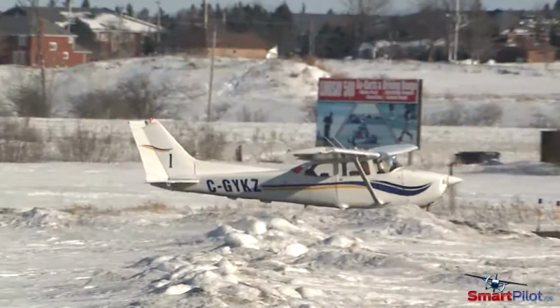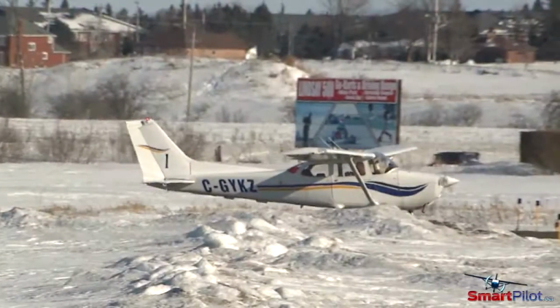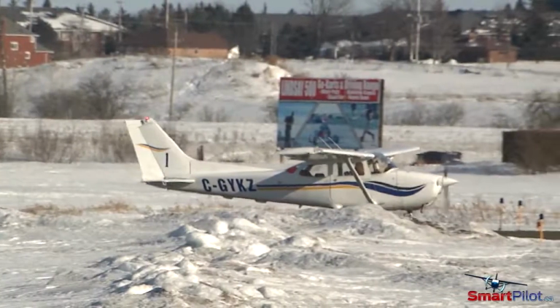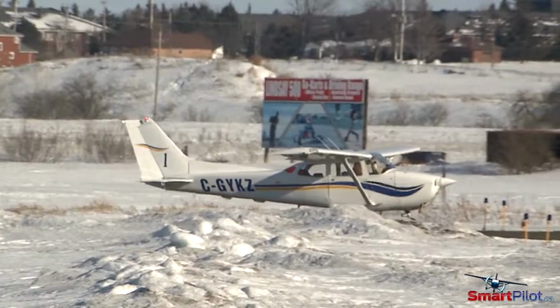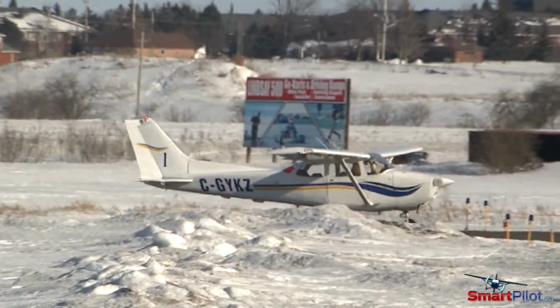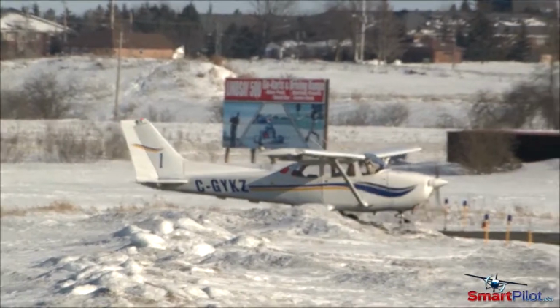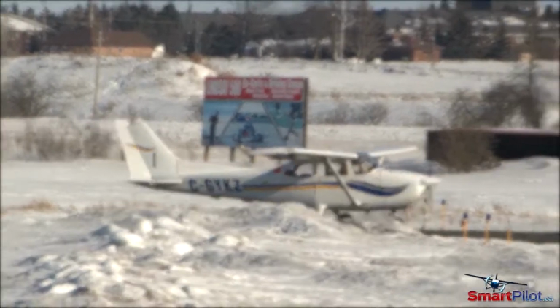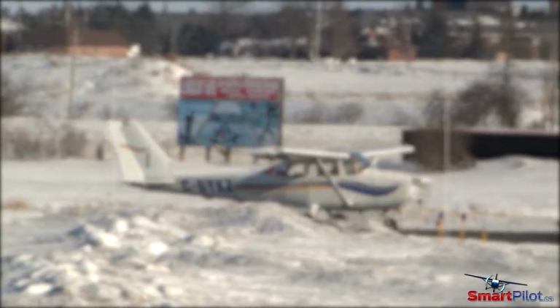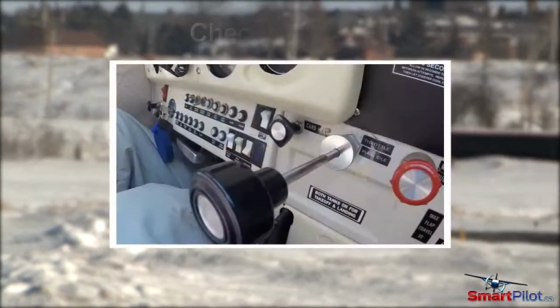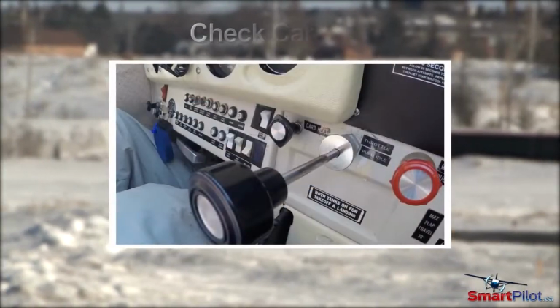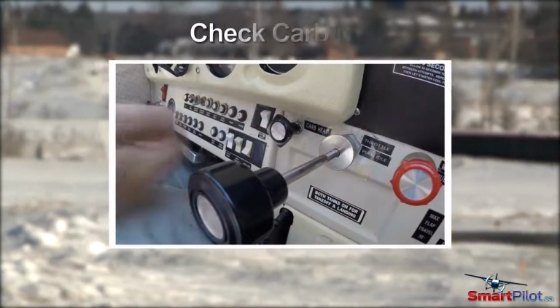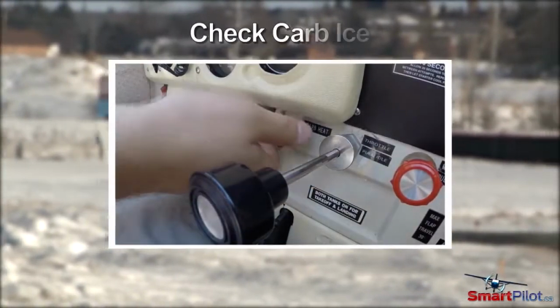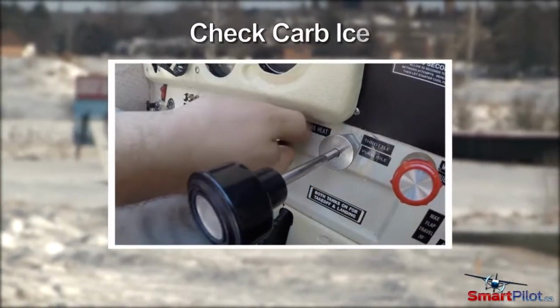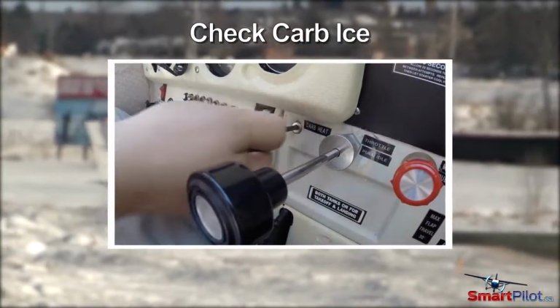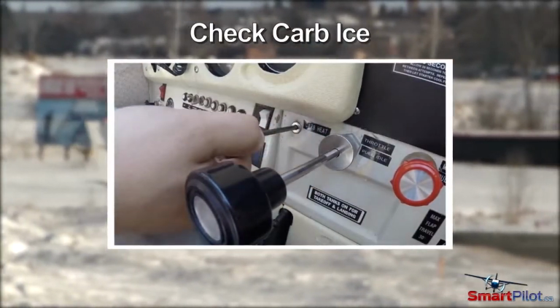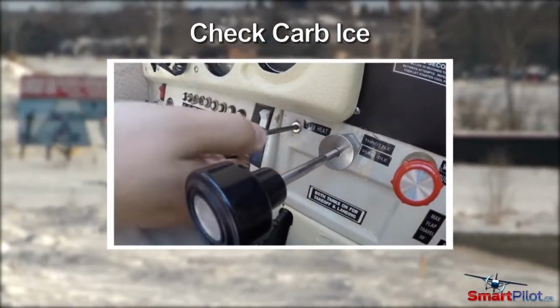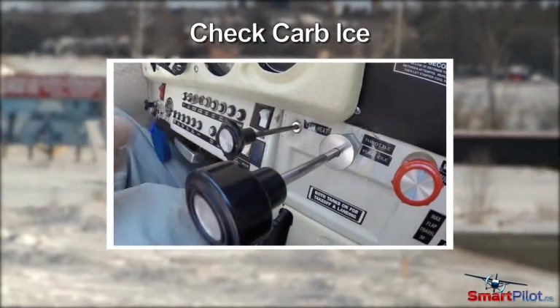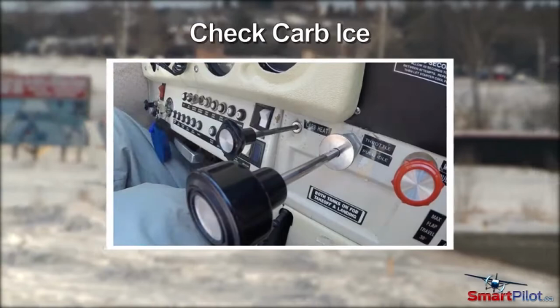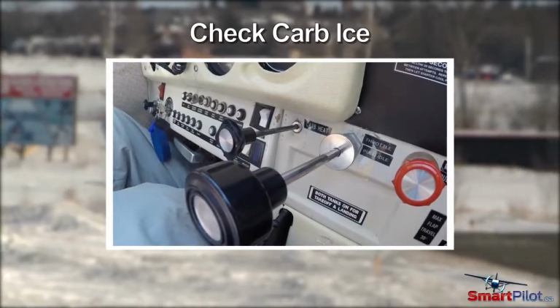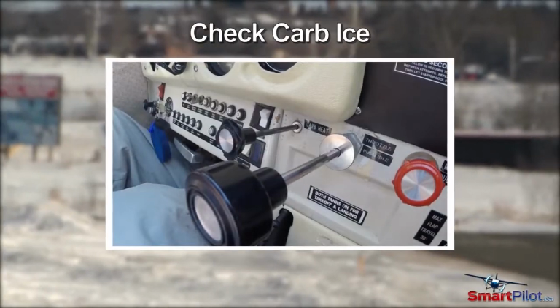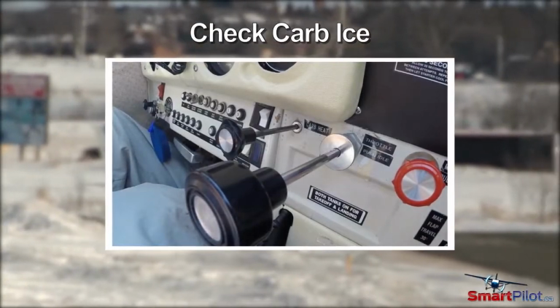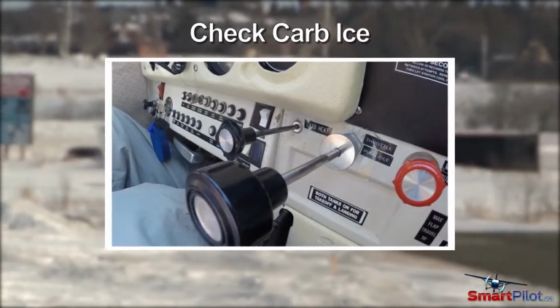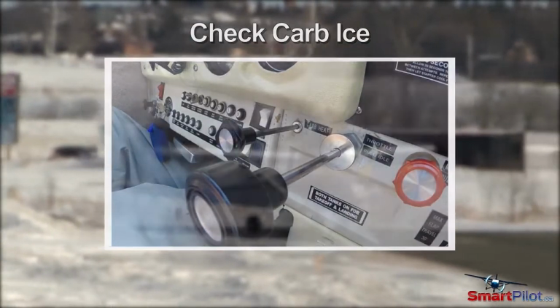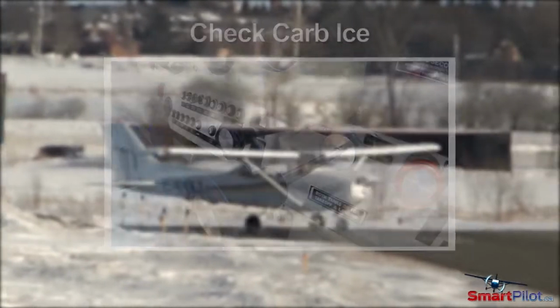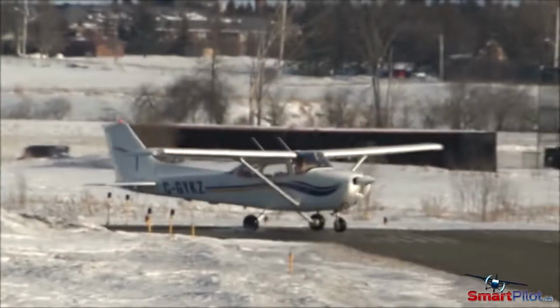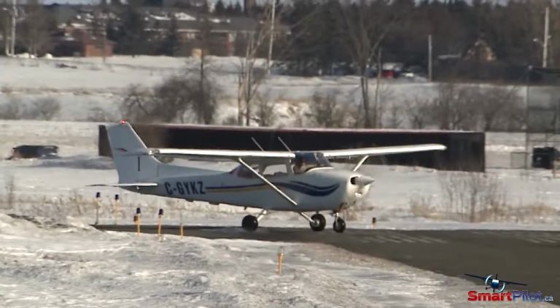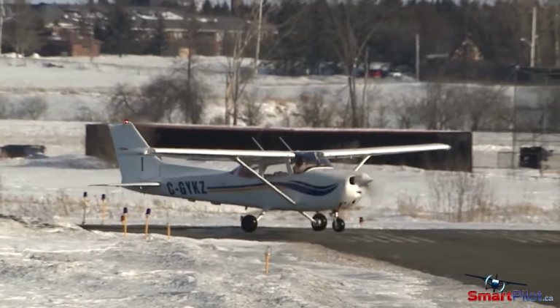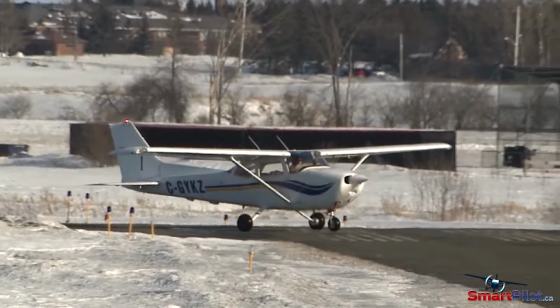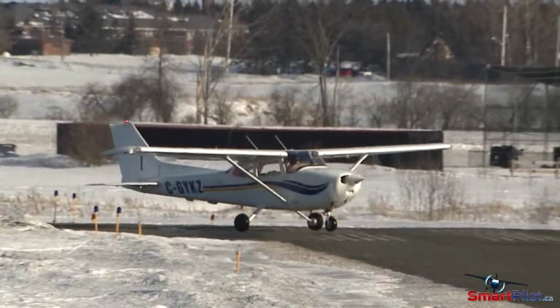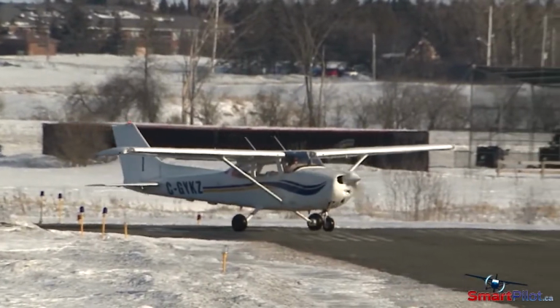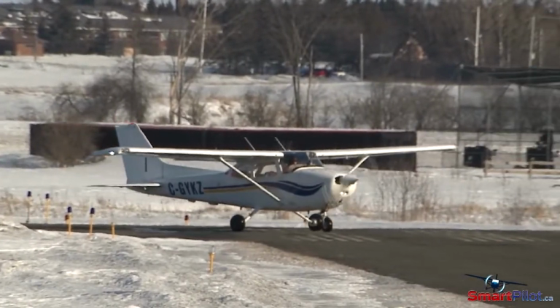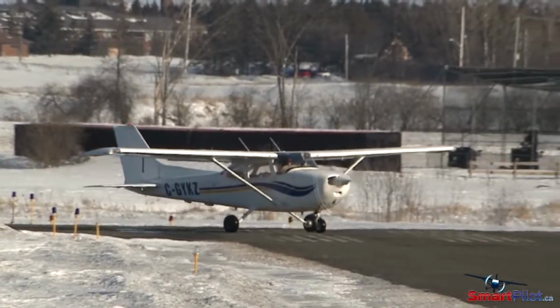If you're flying with a carbureted engine, check for carb ice prior to entering the runway for takeoff. It could have accumulated during the low power setting used during taxiing.